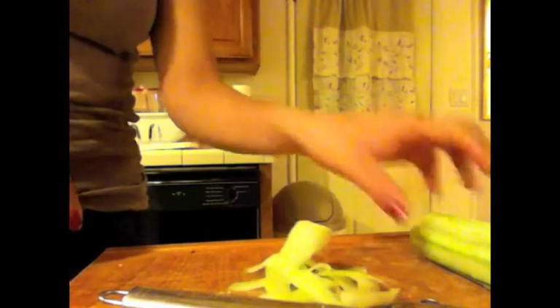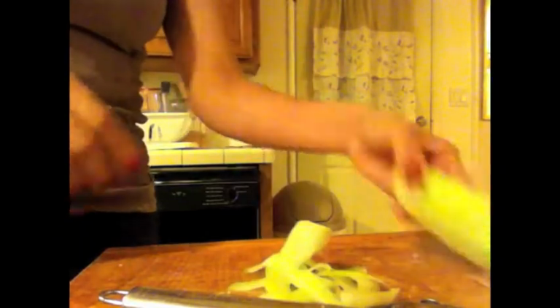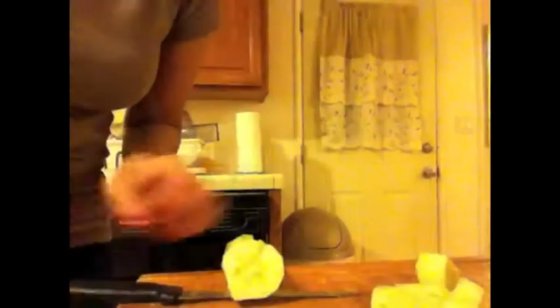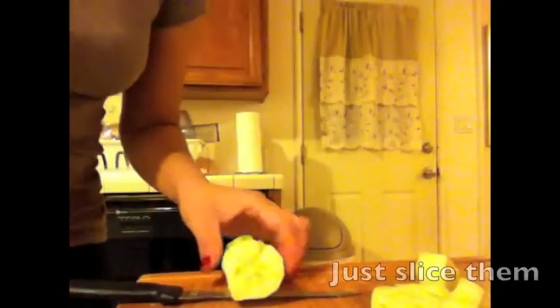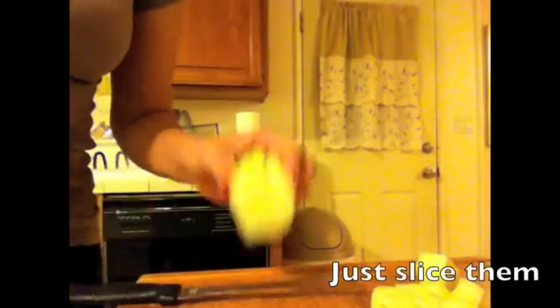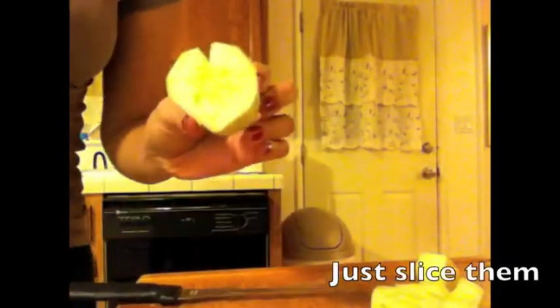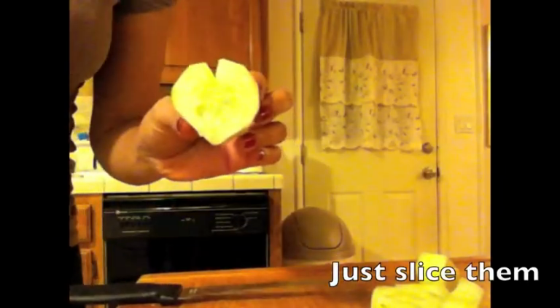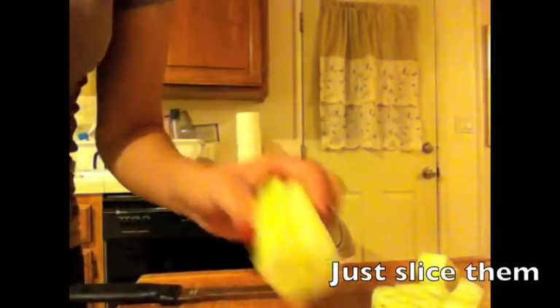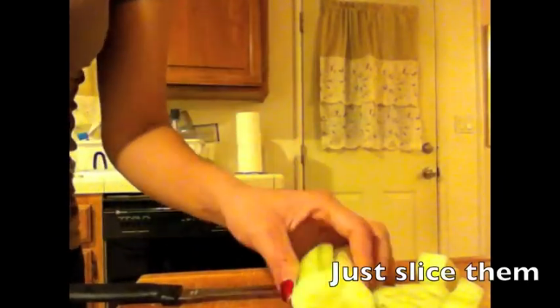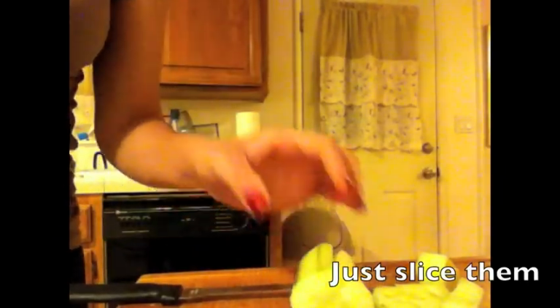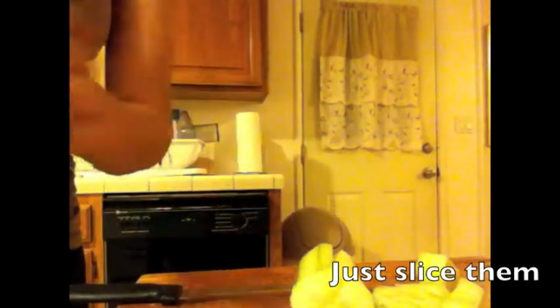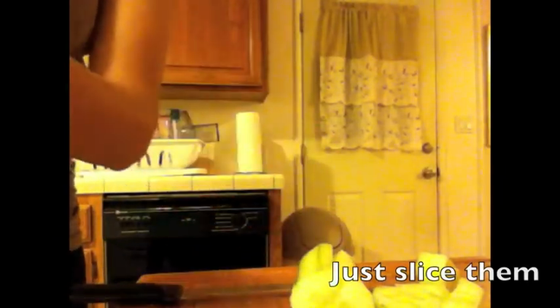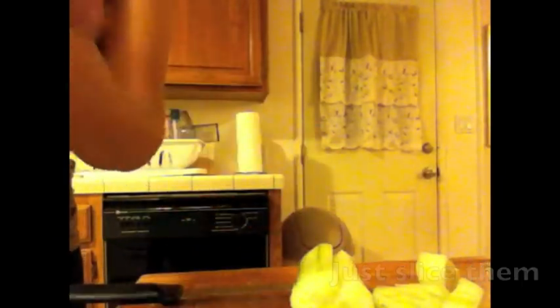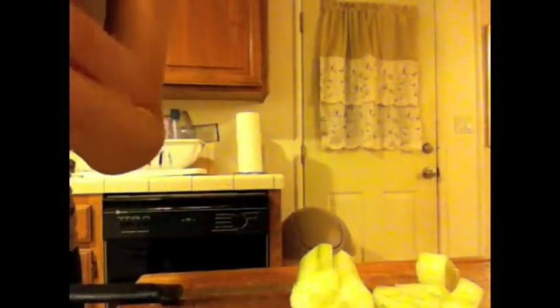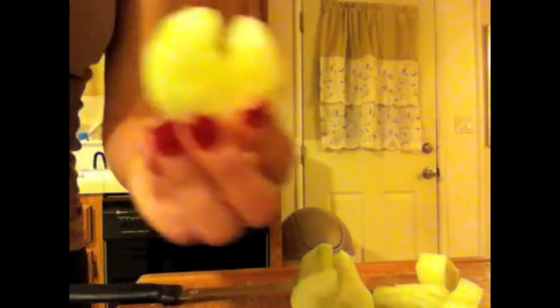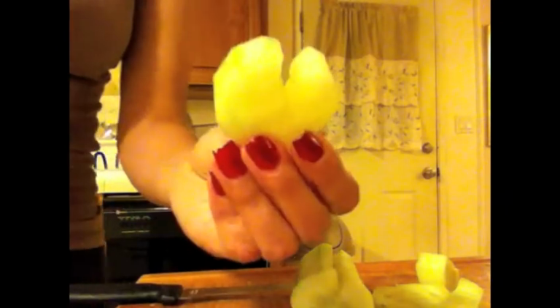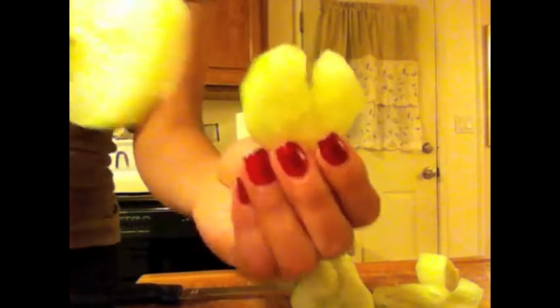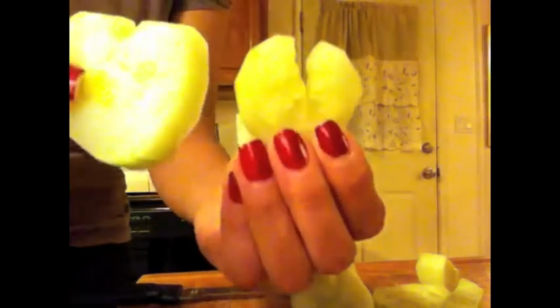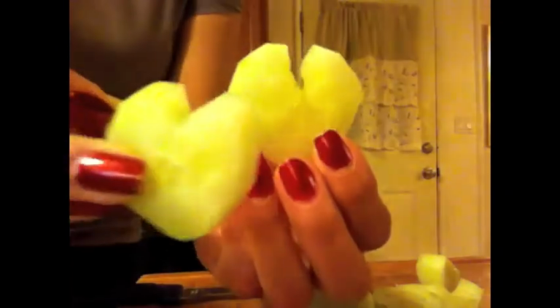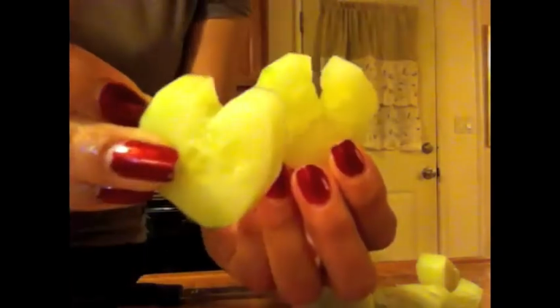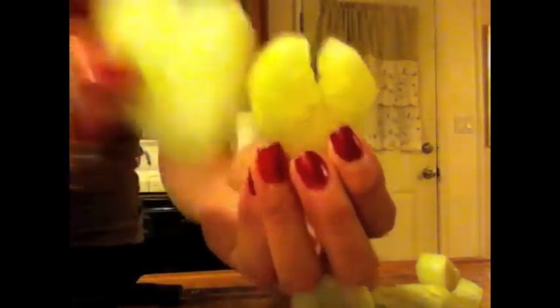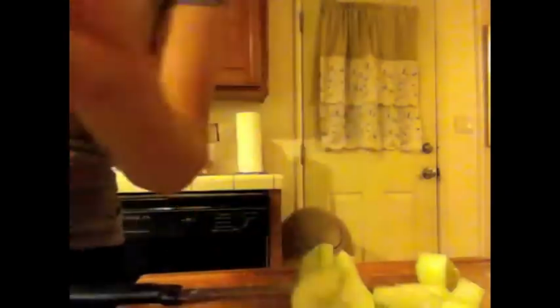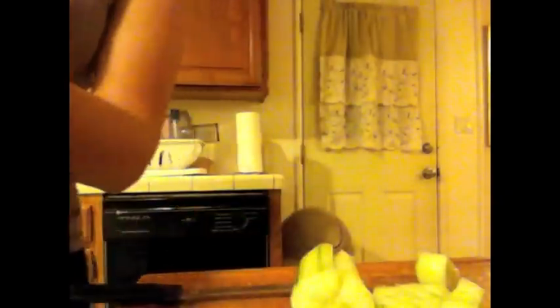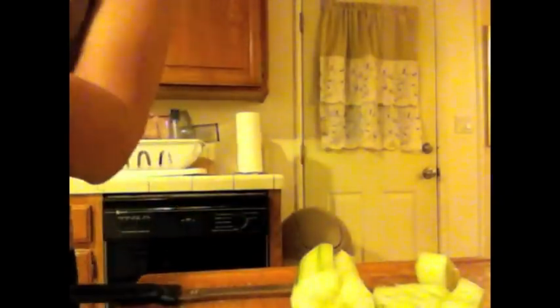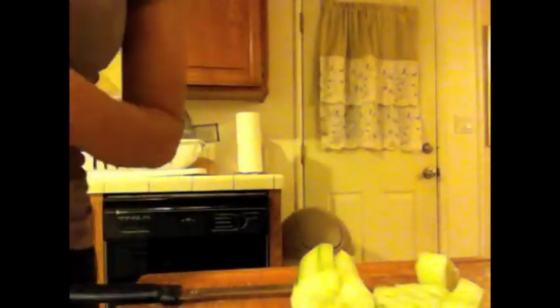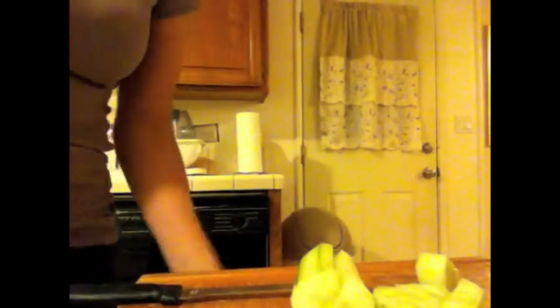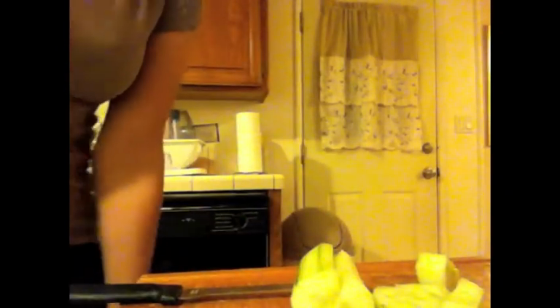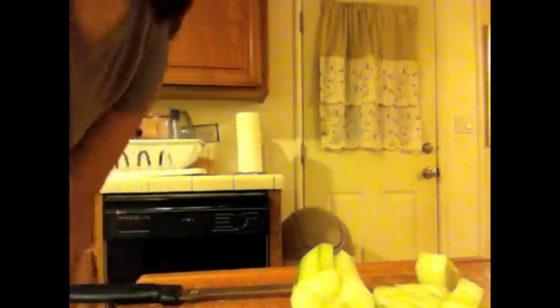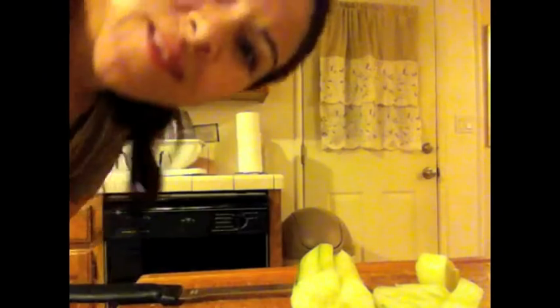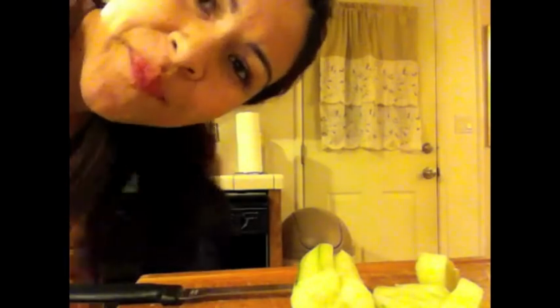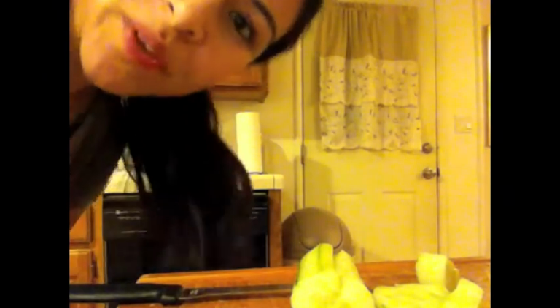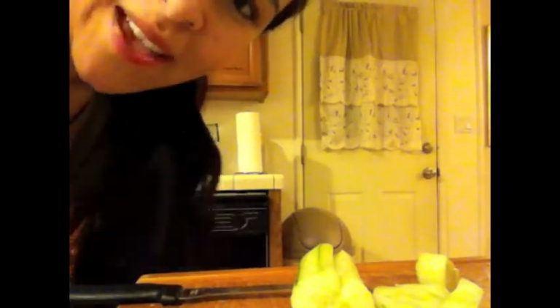Here are my little cucumber hearts. Here are the other ones — they're not perfect, but they're really cute for the kids. Hope you enjoyed that!